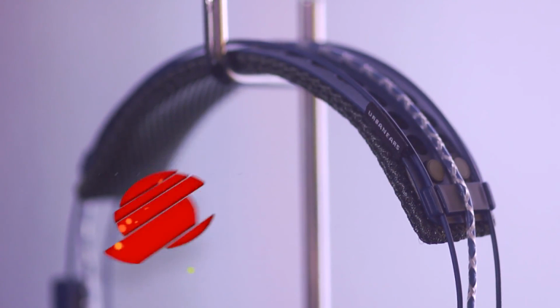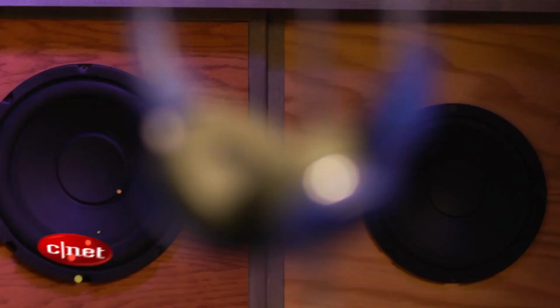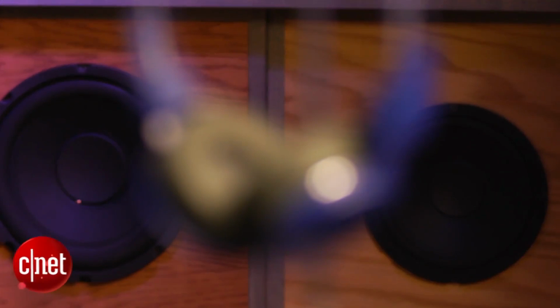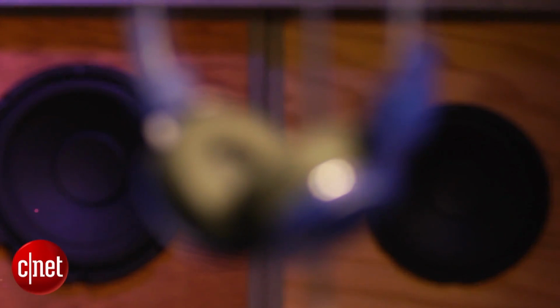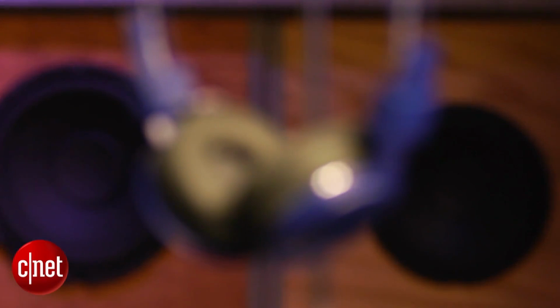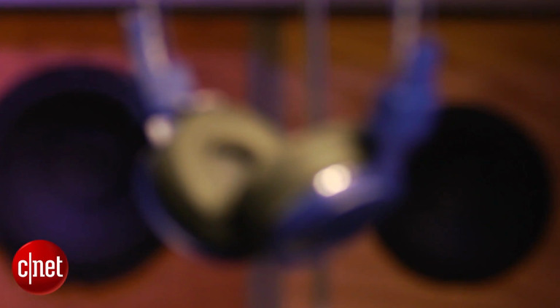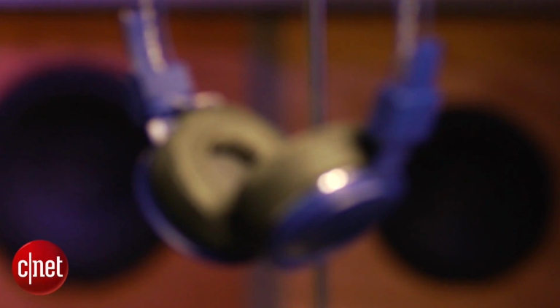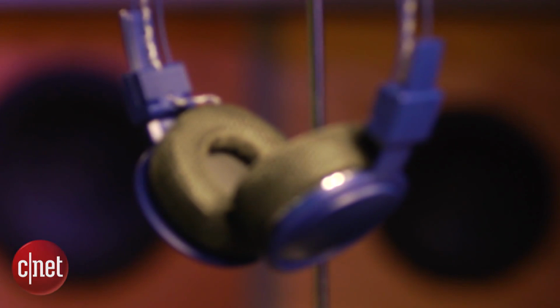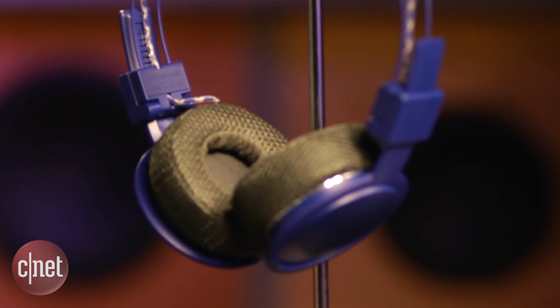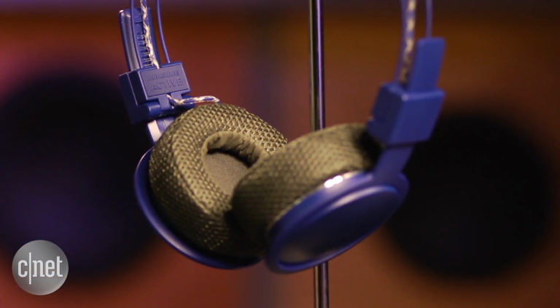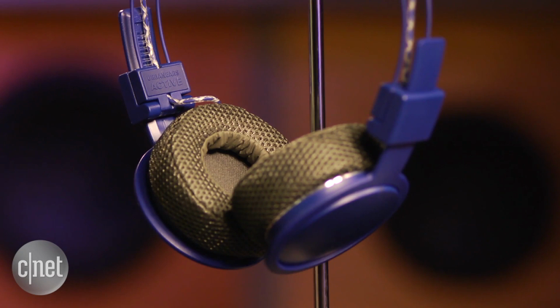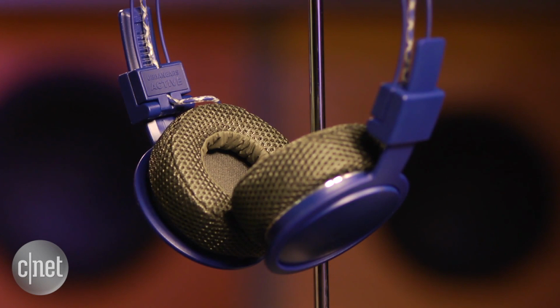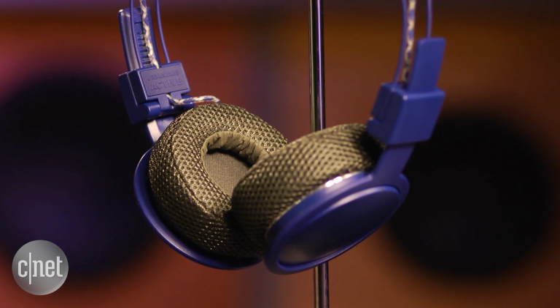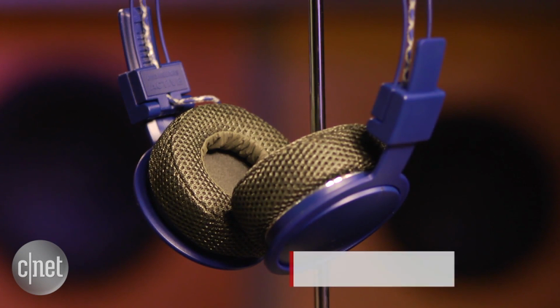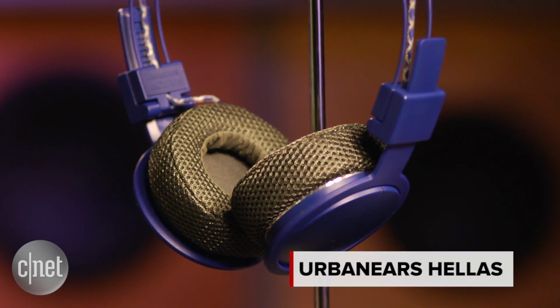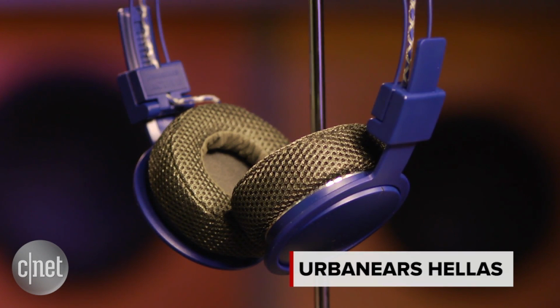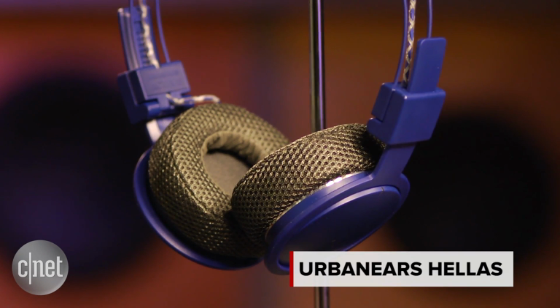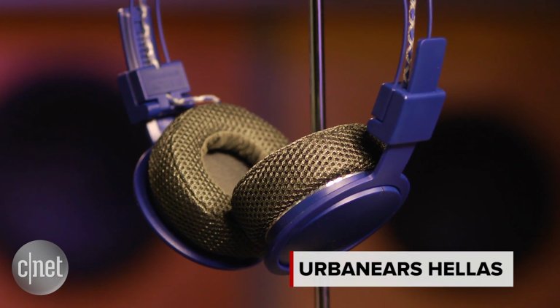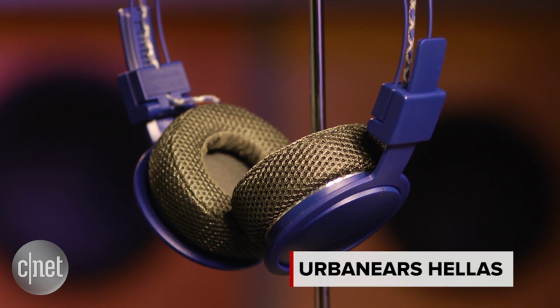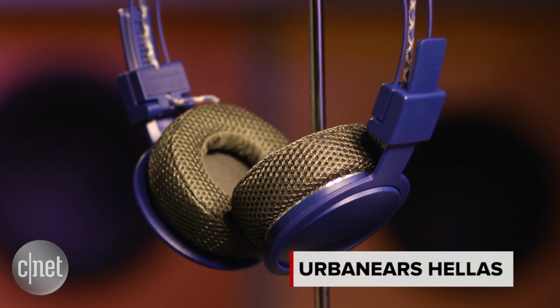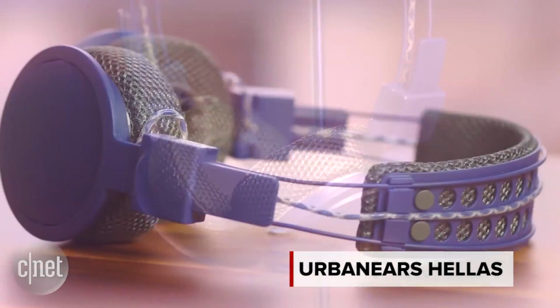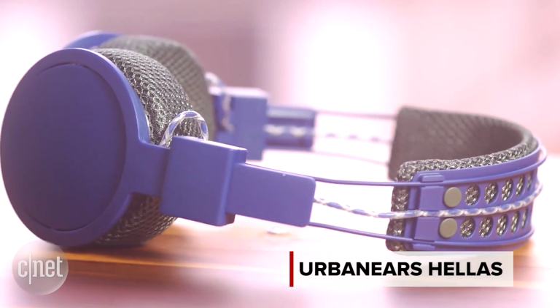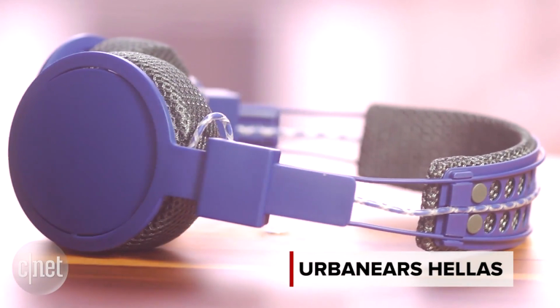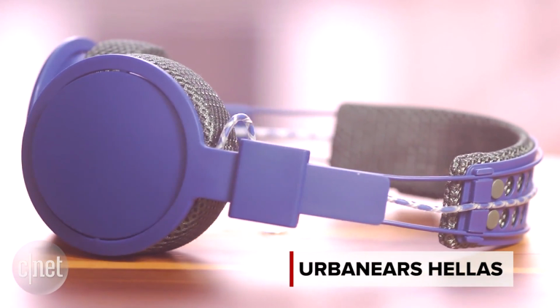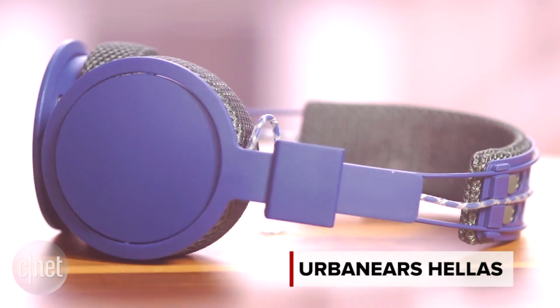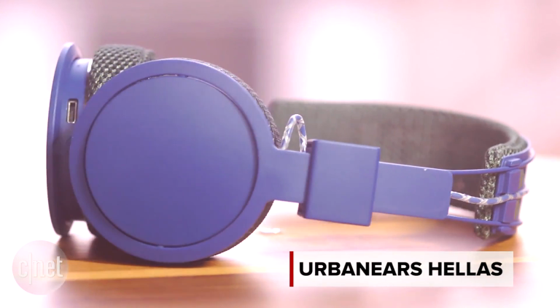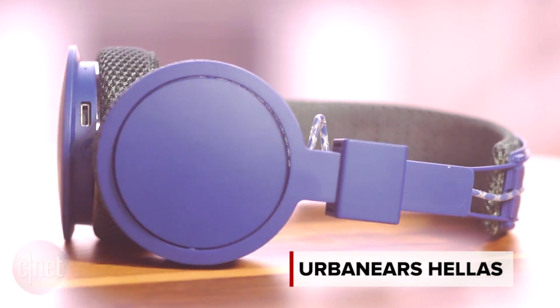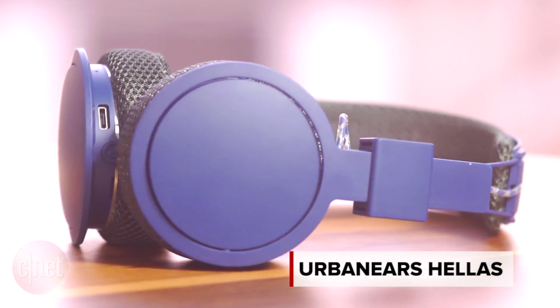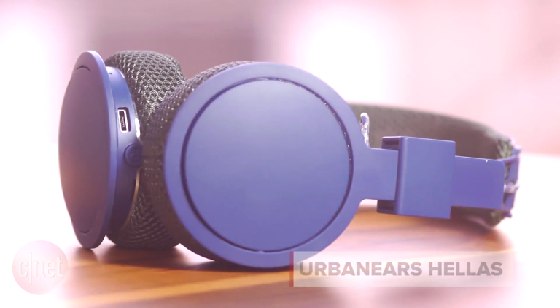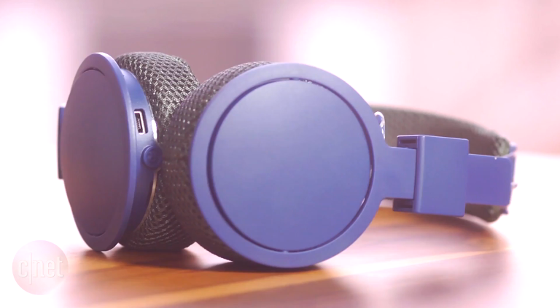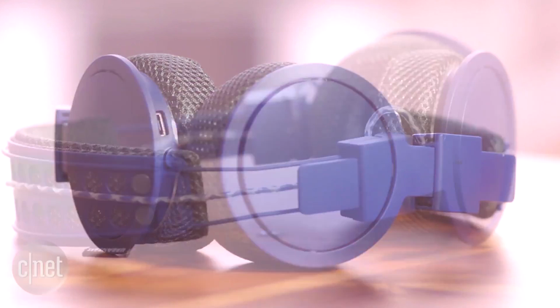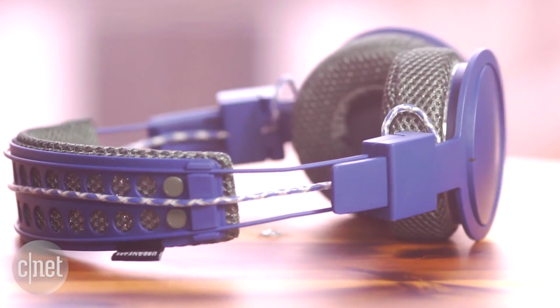This is the Urbanears Hellas Trail, a lightweight on-ear wireless Bluetooth sports headphone that retails for $119 and comes in multiple color options.